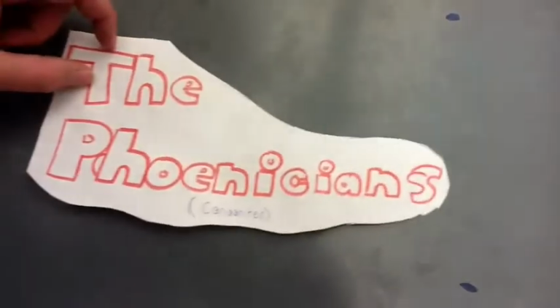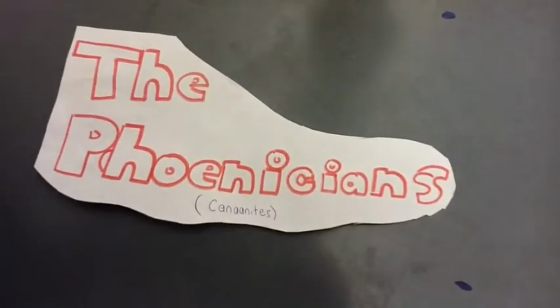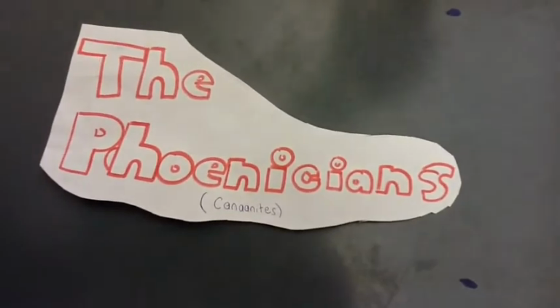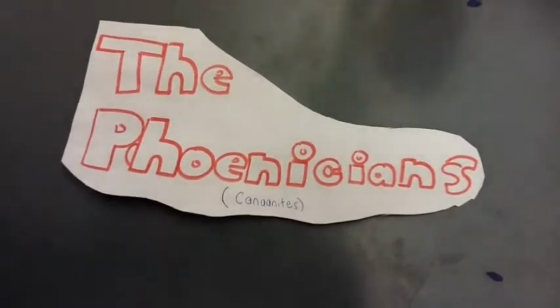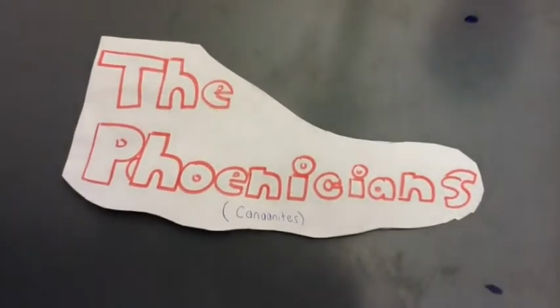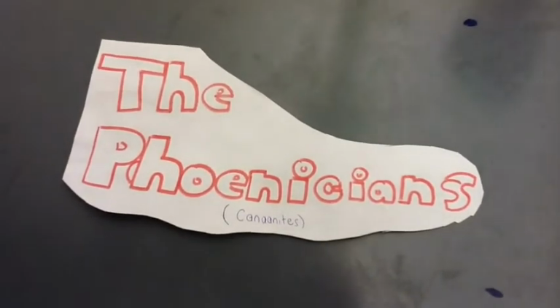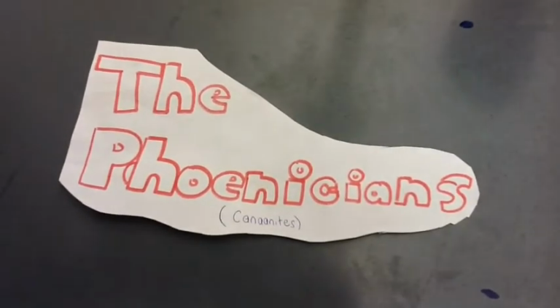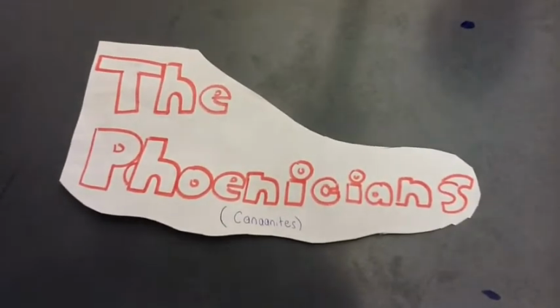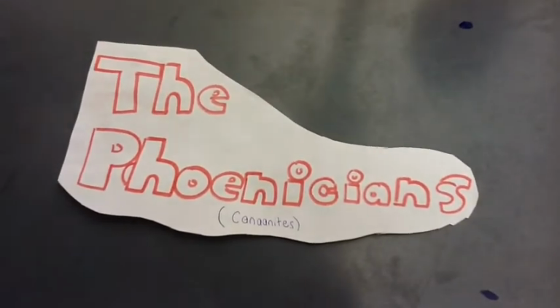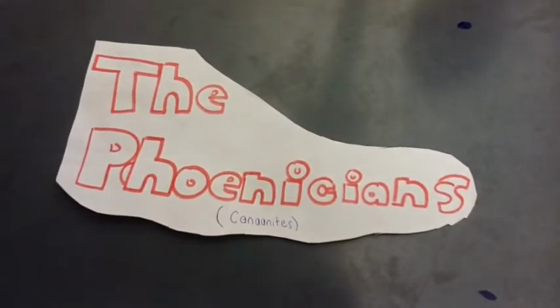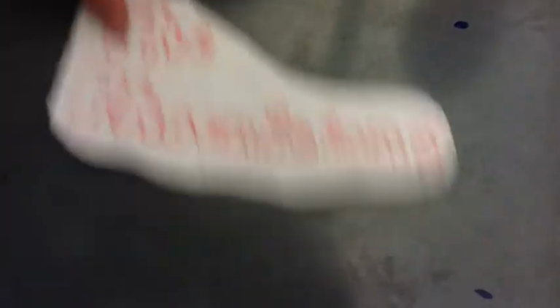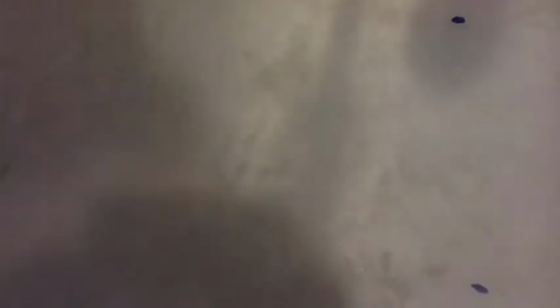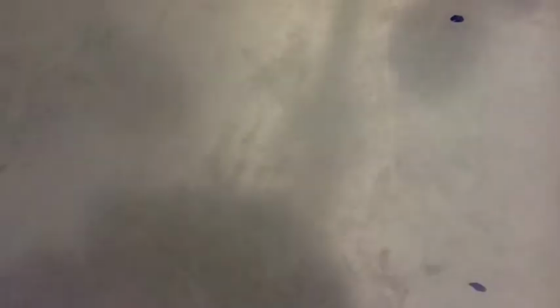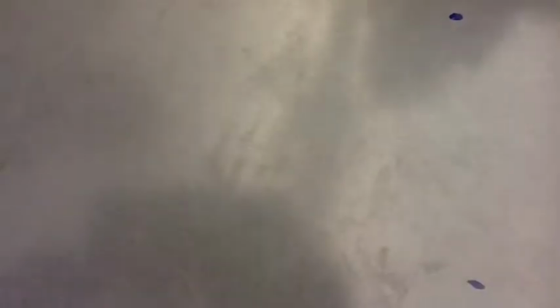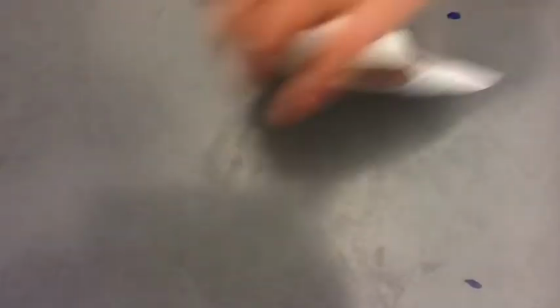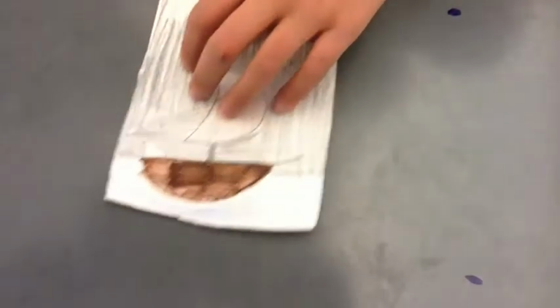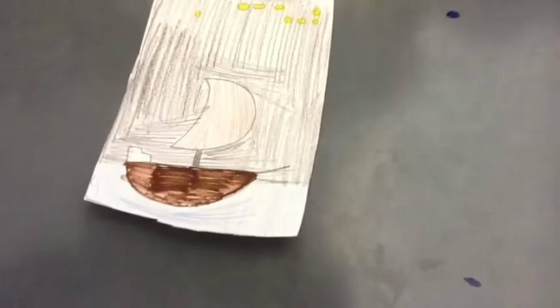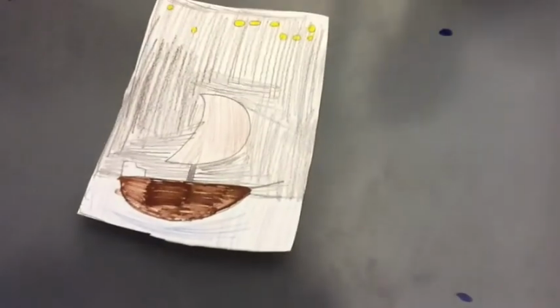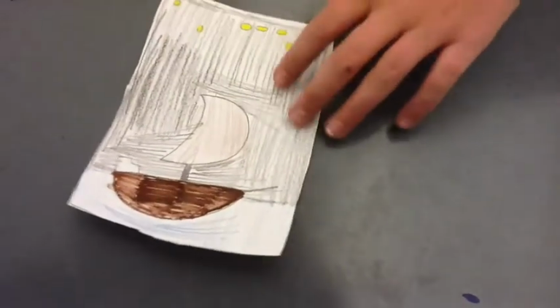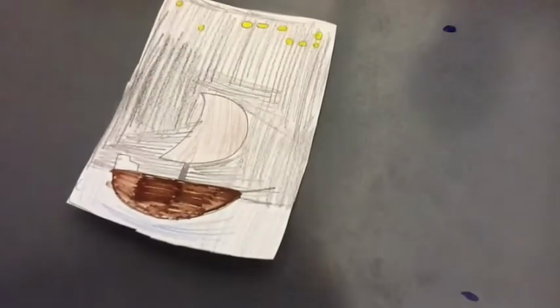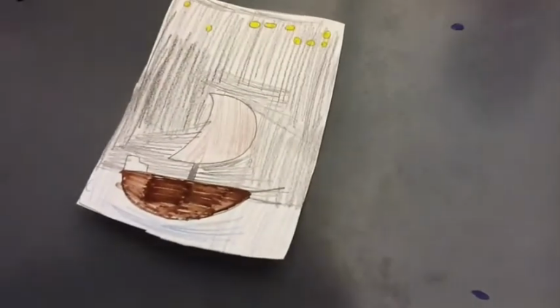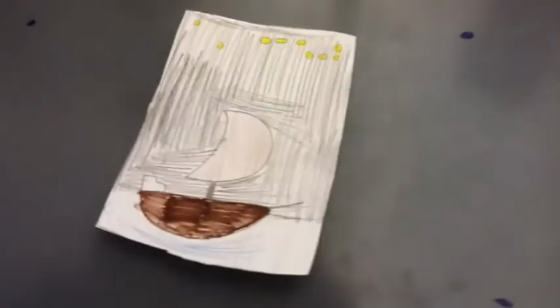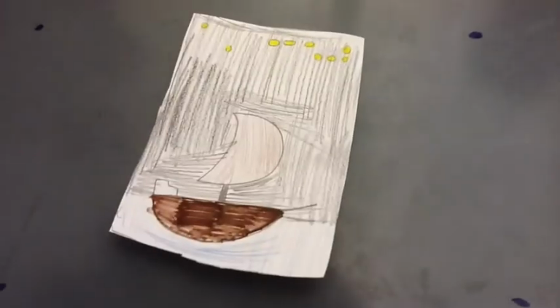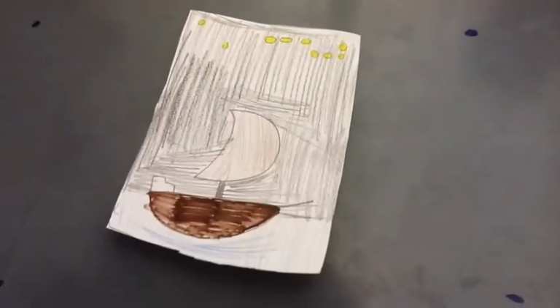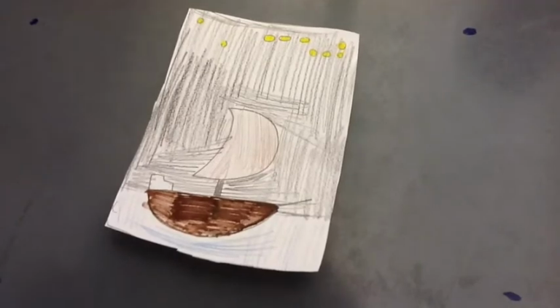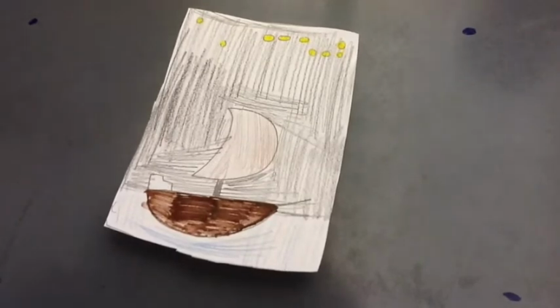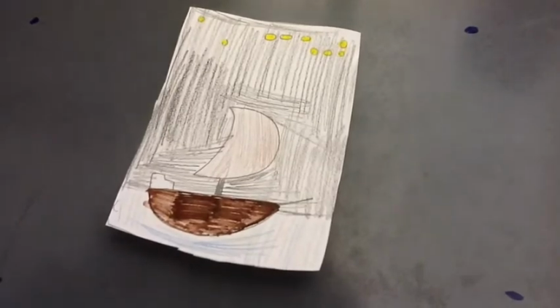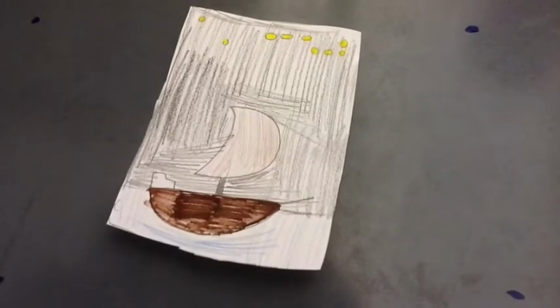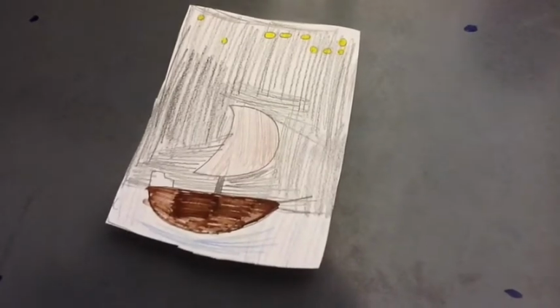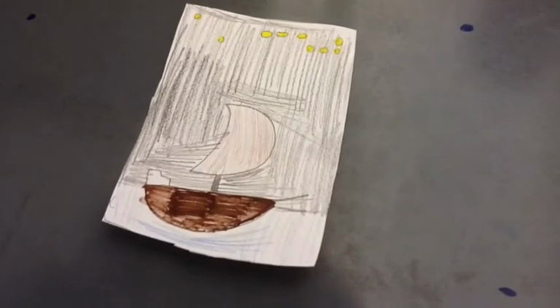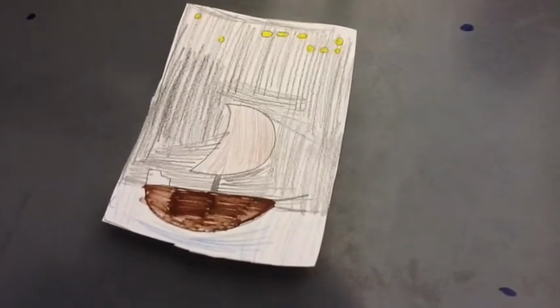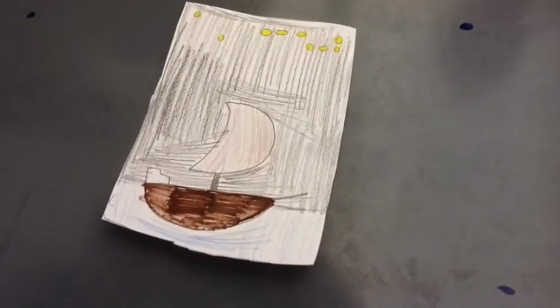The Phoenicians — another word for the Phoenicians was the Canaanites. The Phoenicians used stars to travel through the night because they didn't have GPS back then.